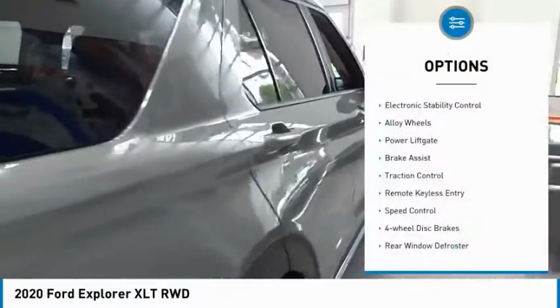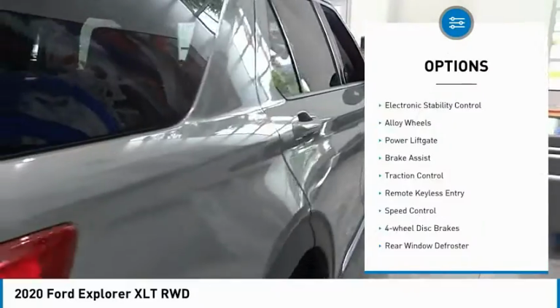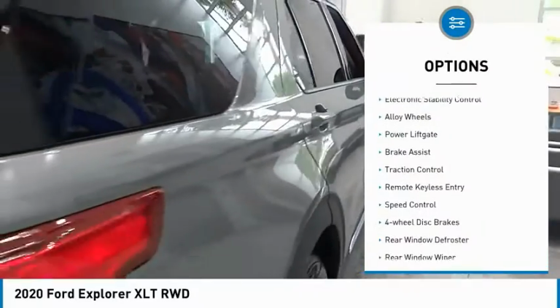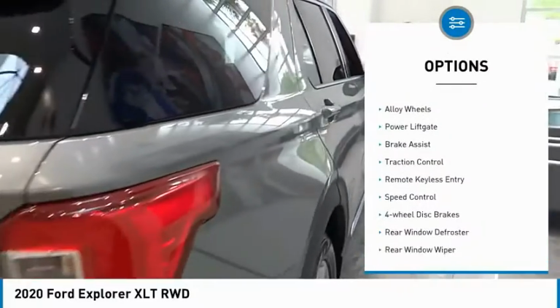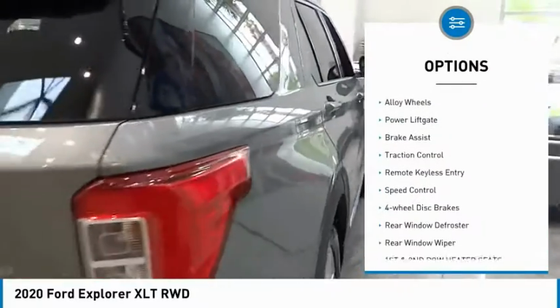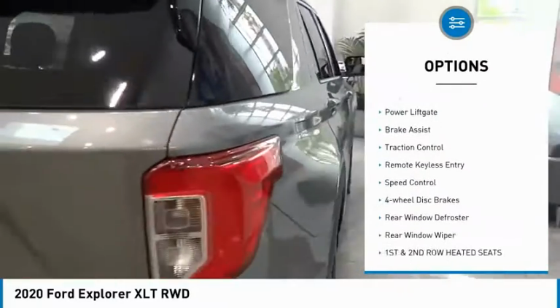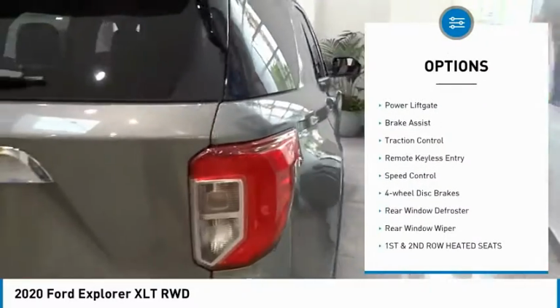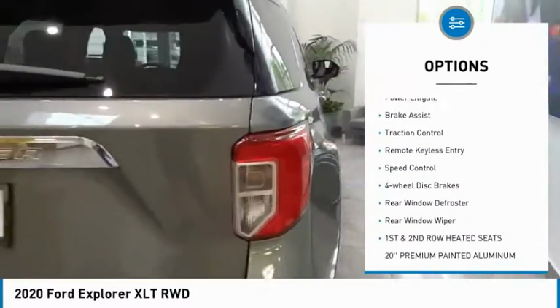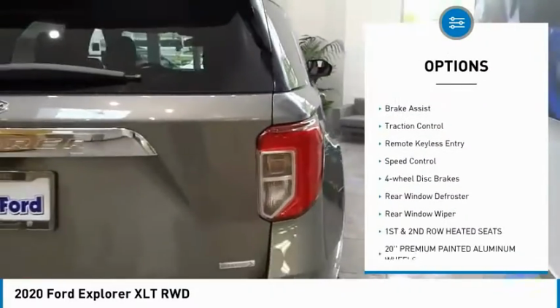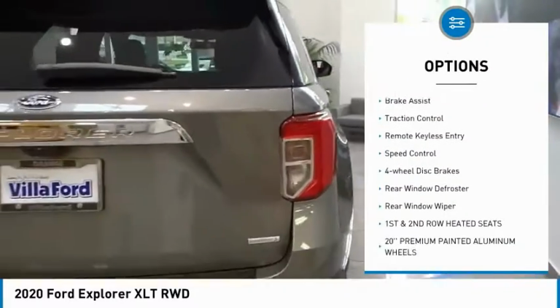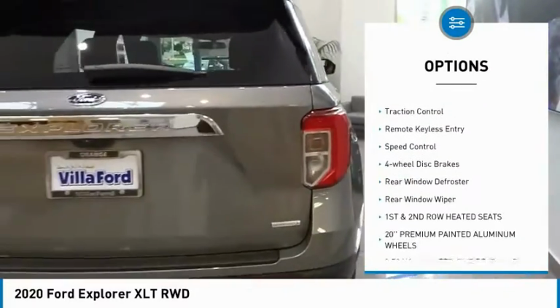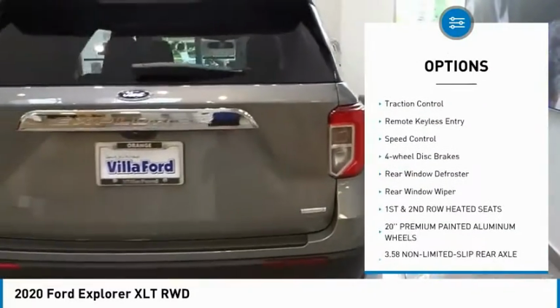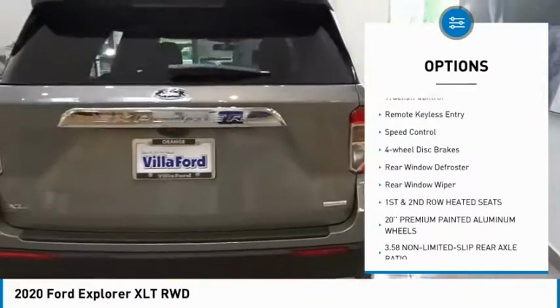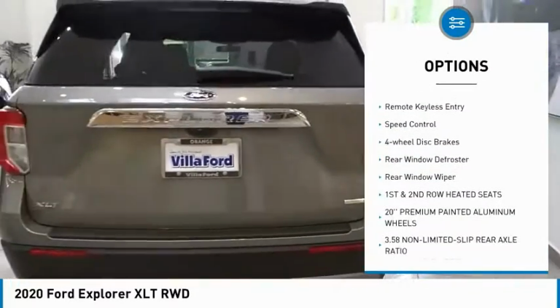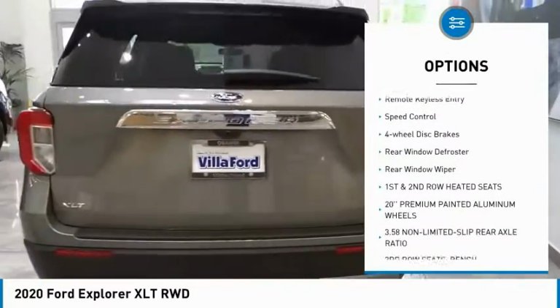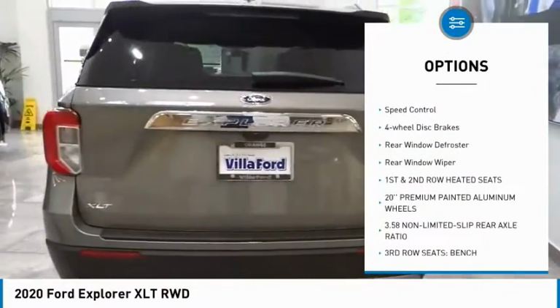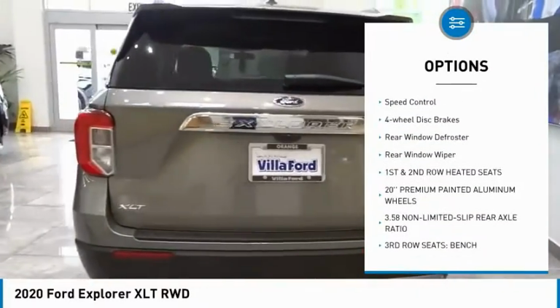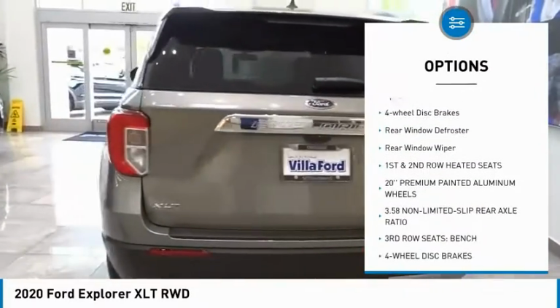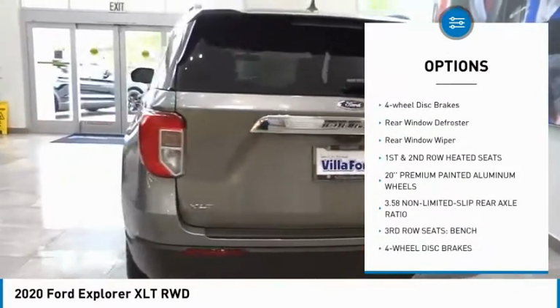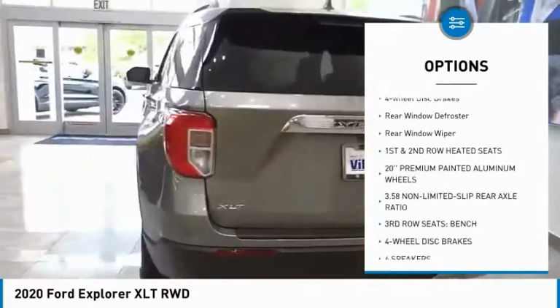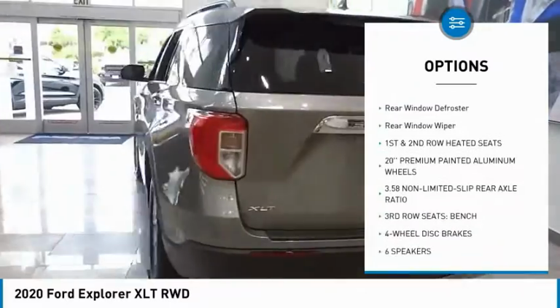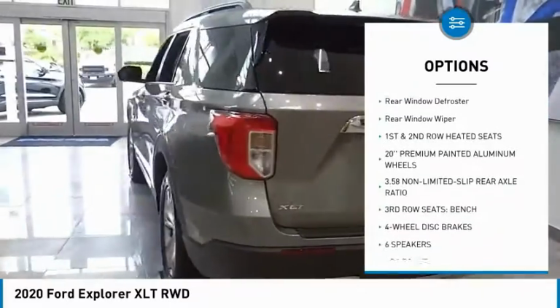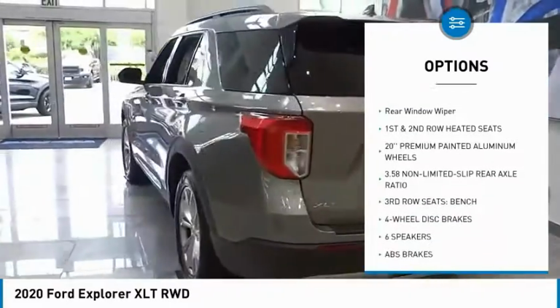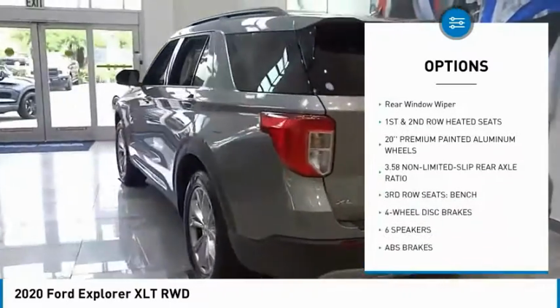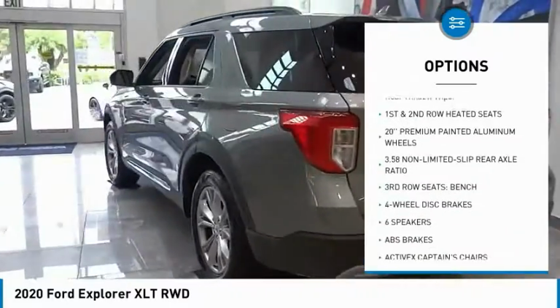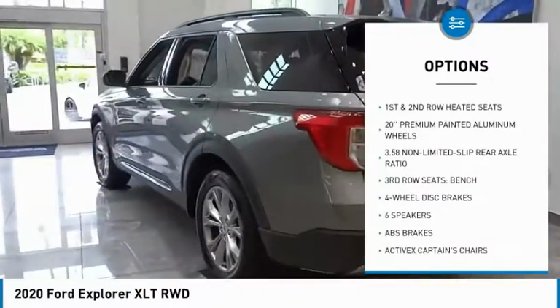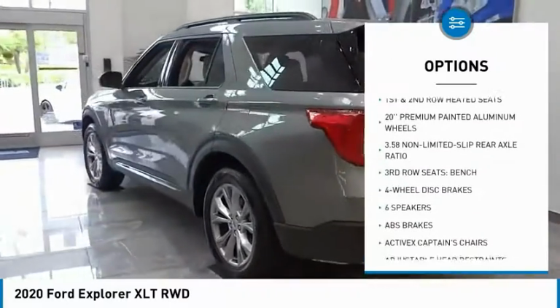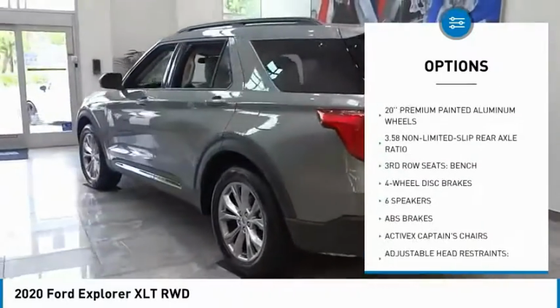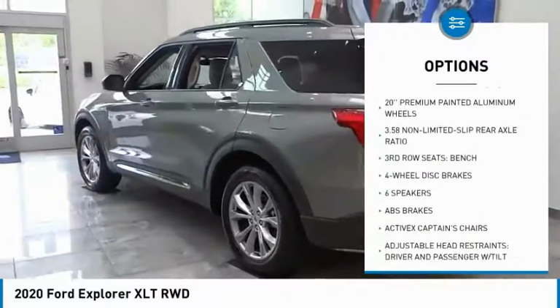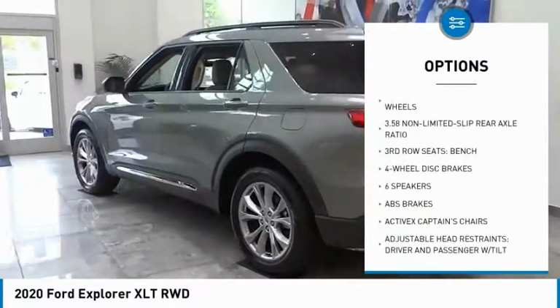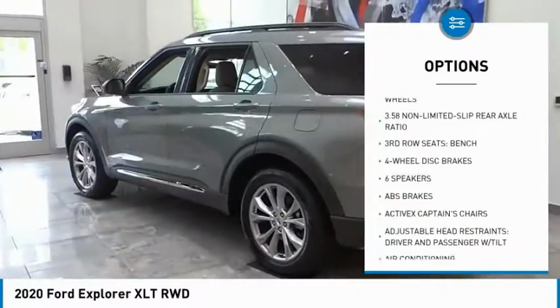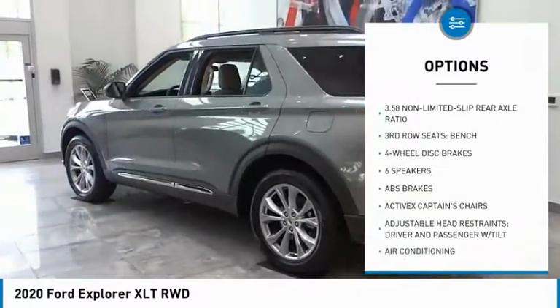Electronic stability control. Alloy wheels. Power lift gate. Brake assist. Traction control. Remote keyless entry. Speed control.